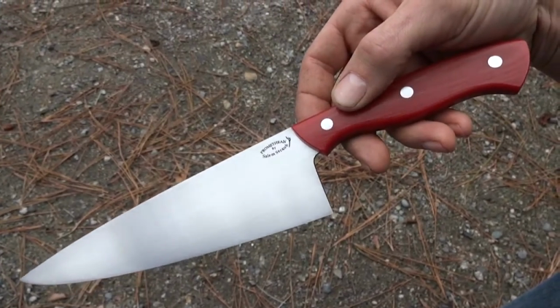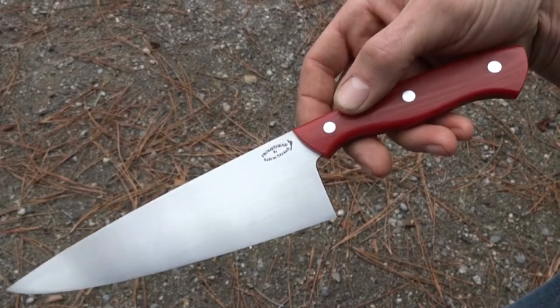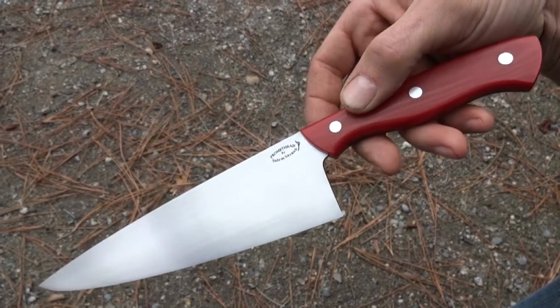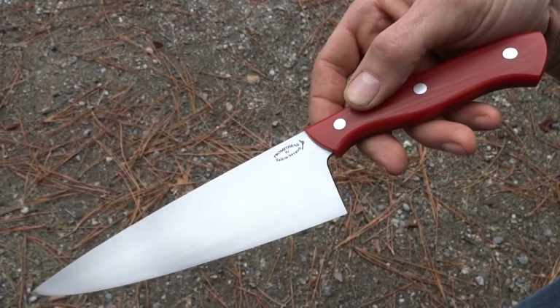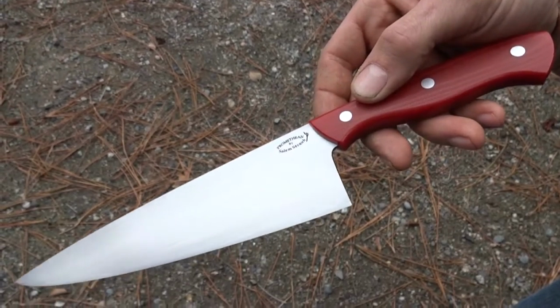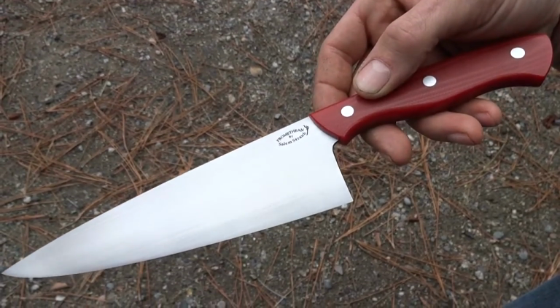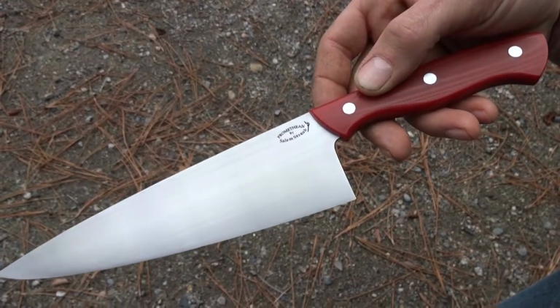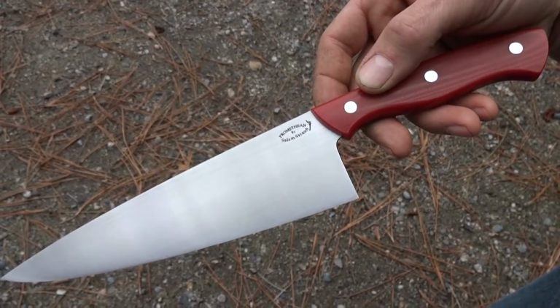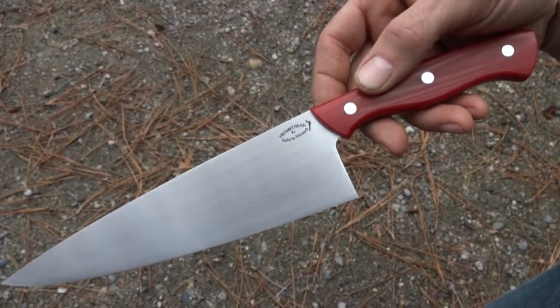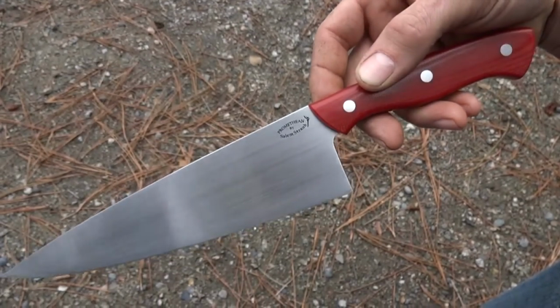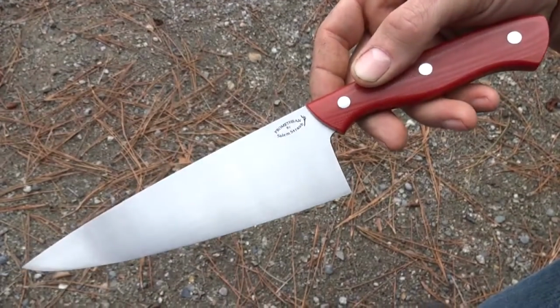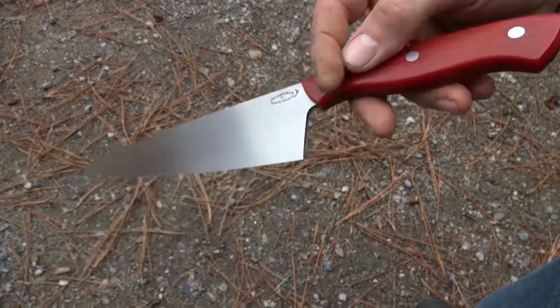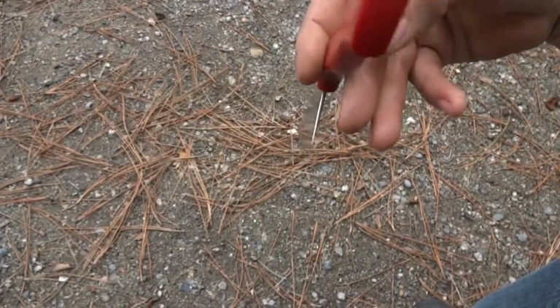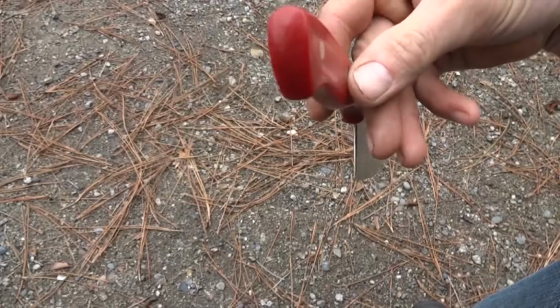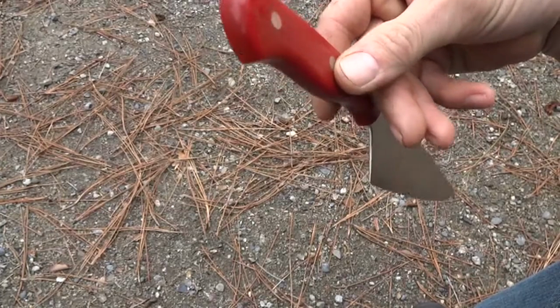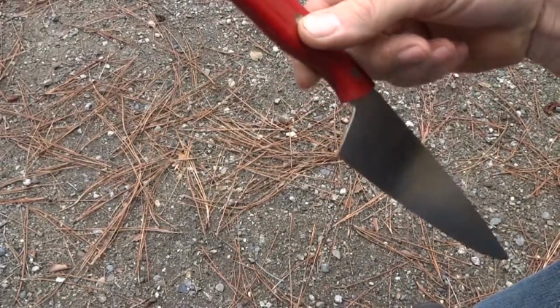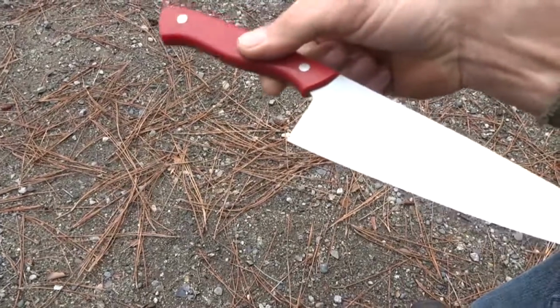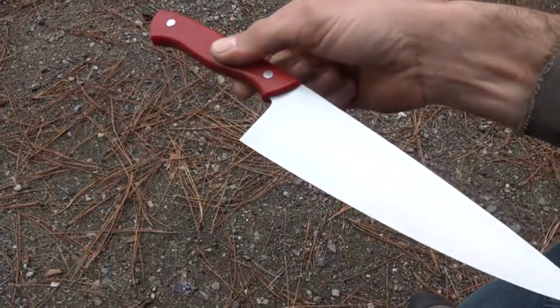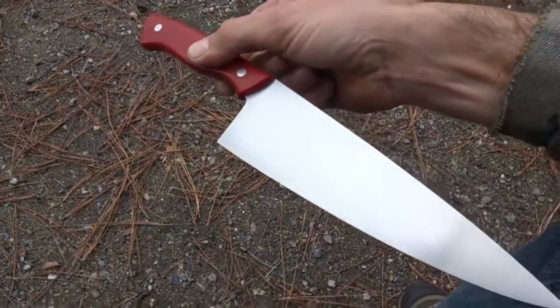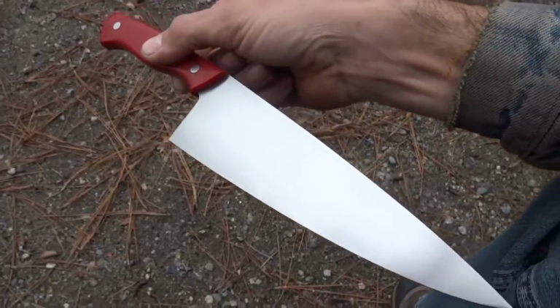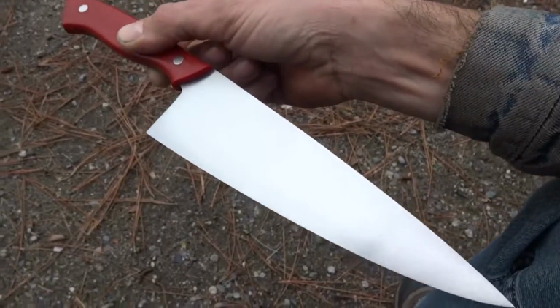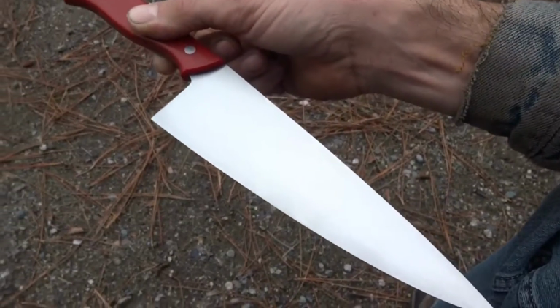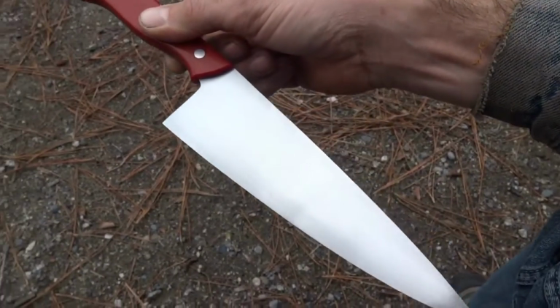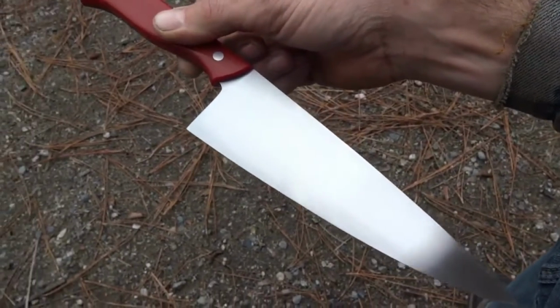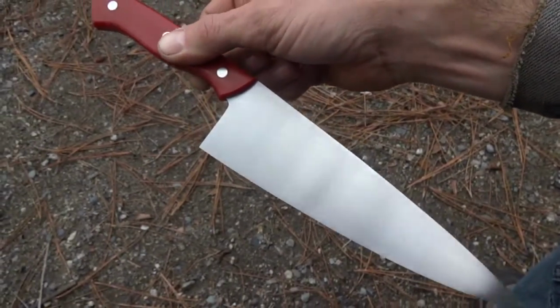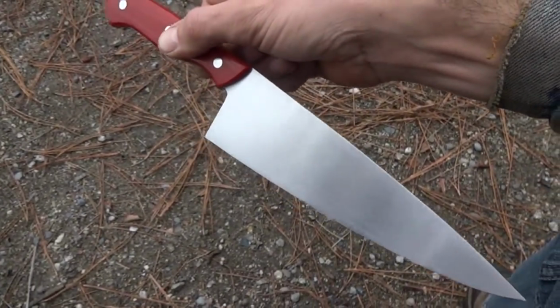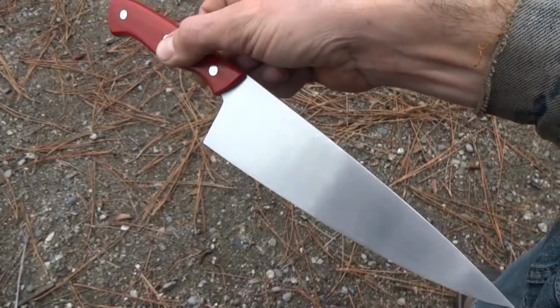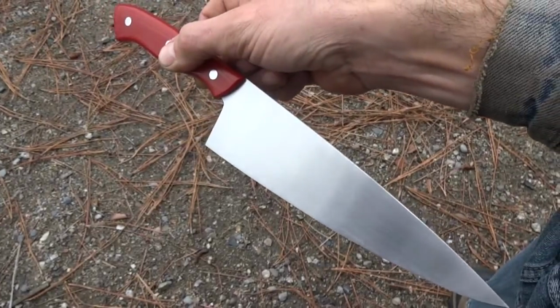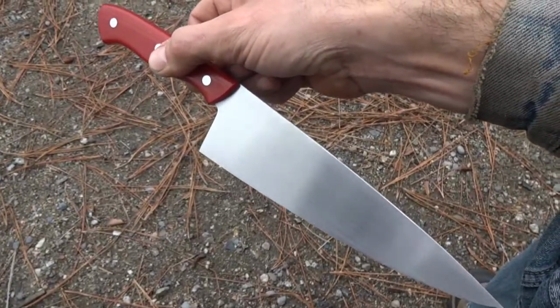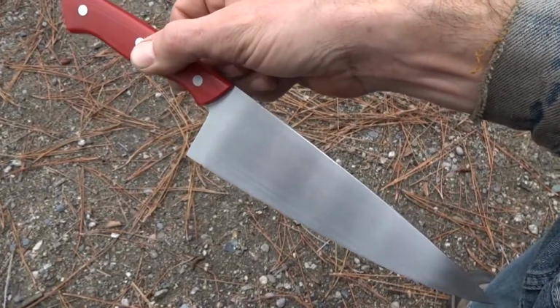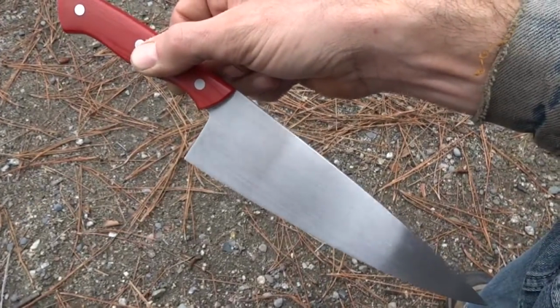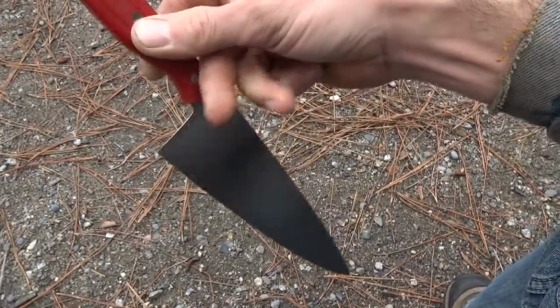Not terribly fragile knife. And other than the visuals, that's about all I got to say about her. Thanks for looking.